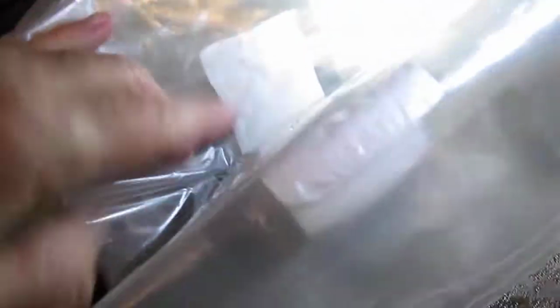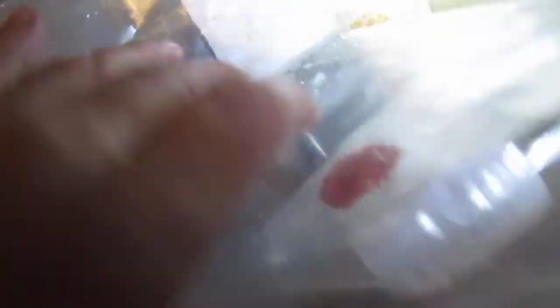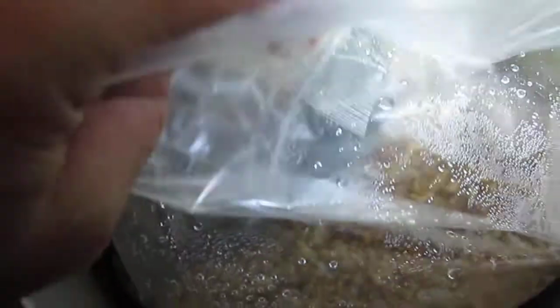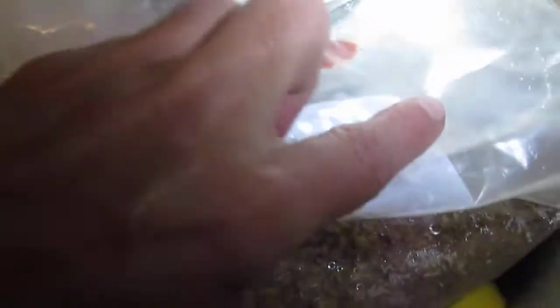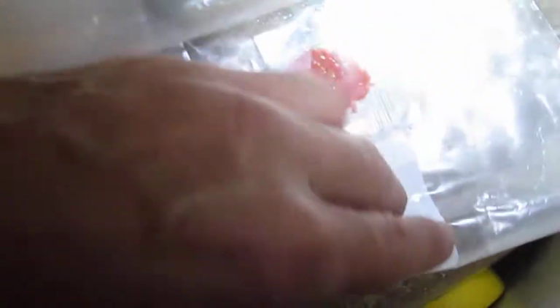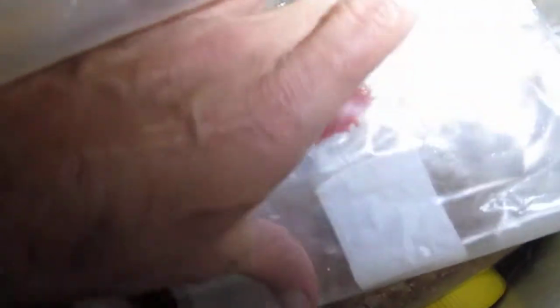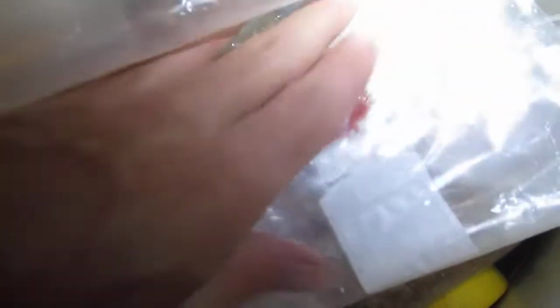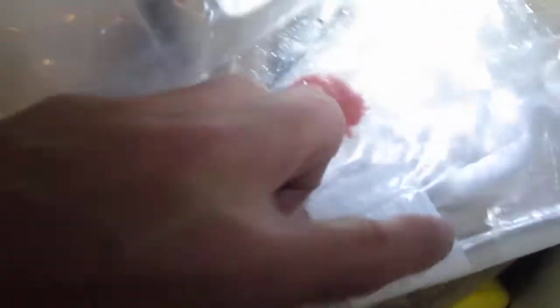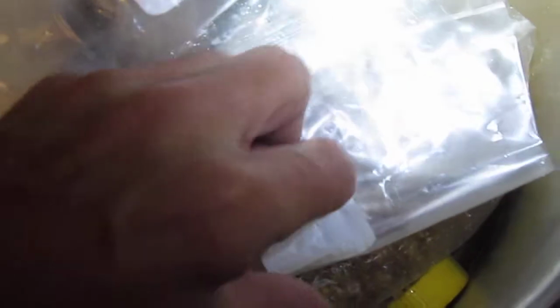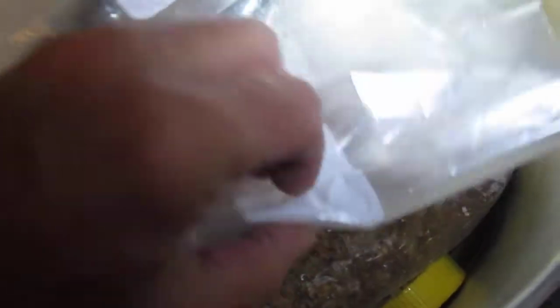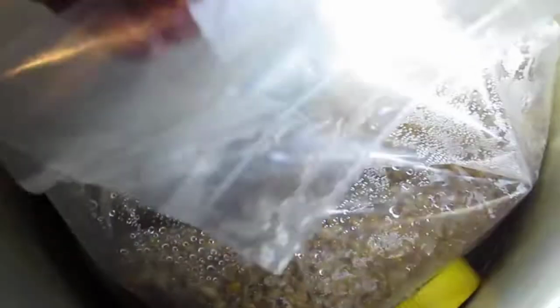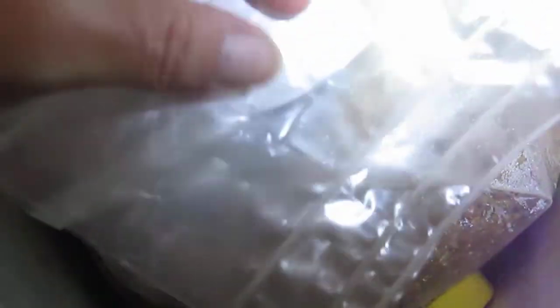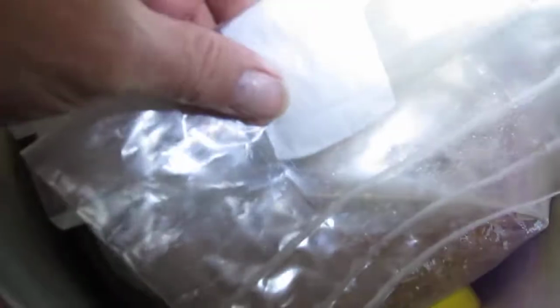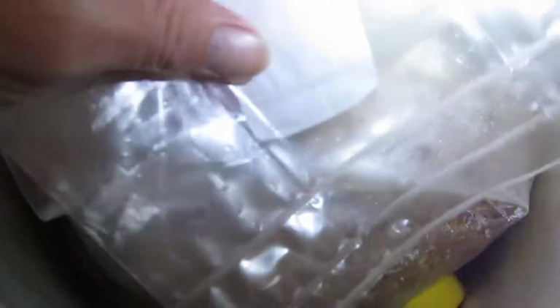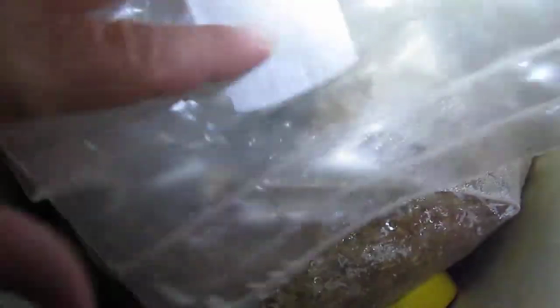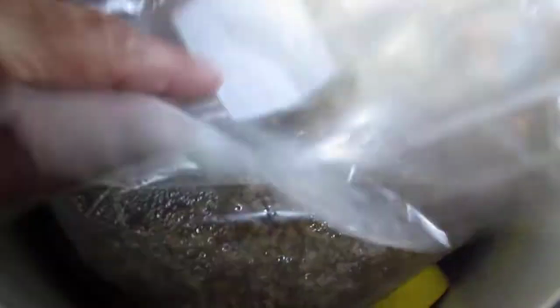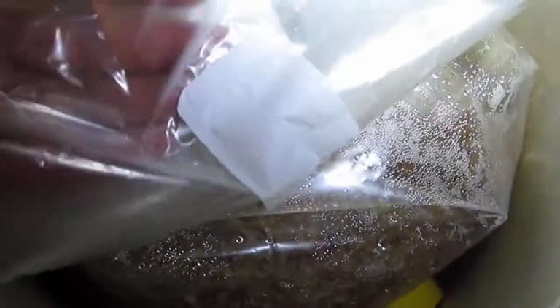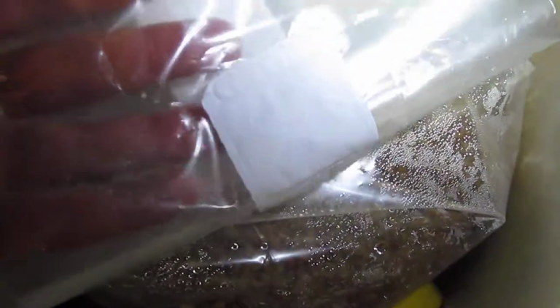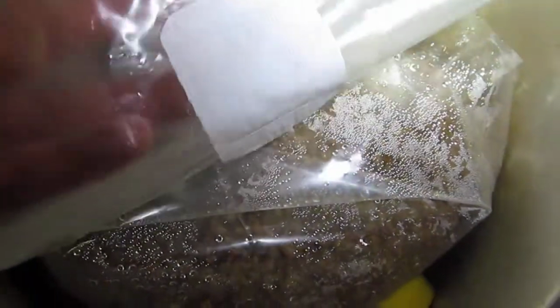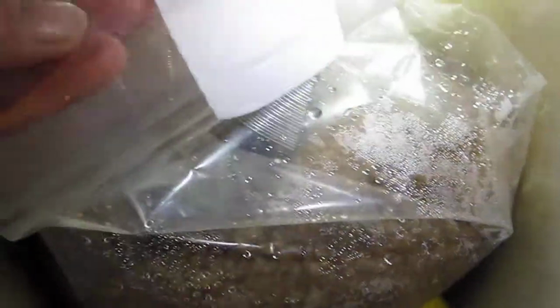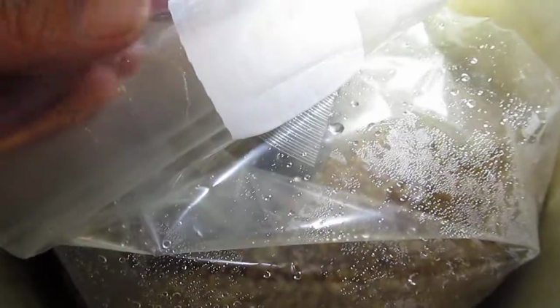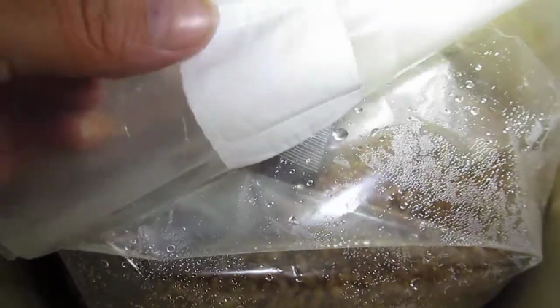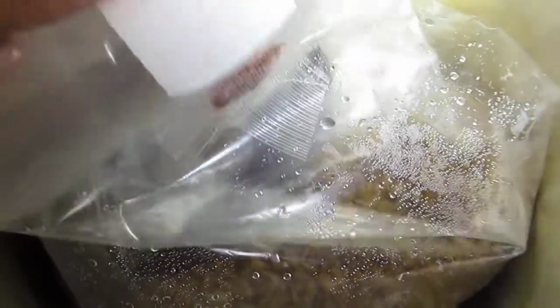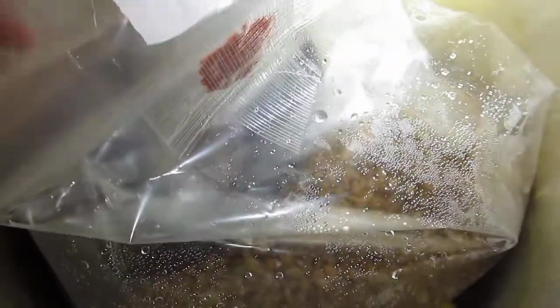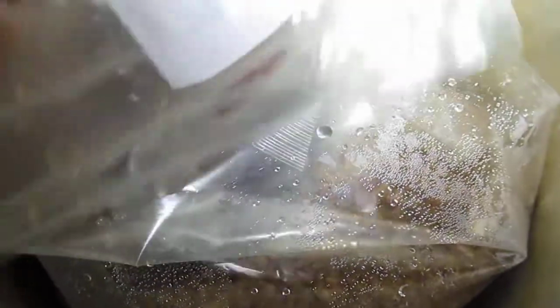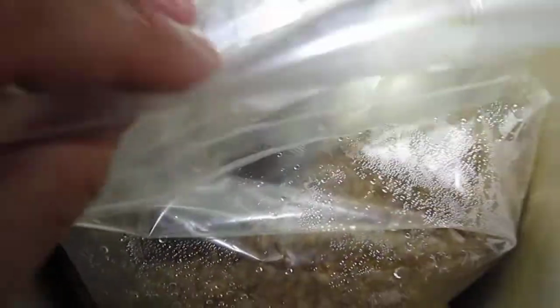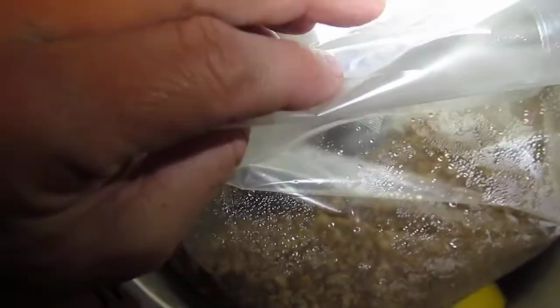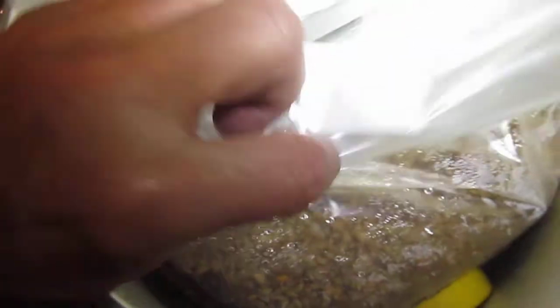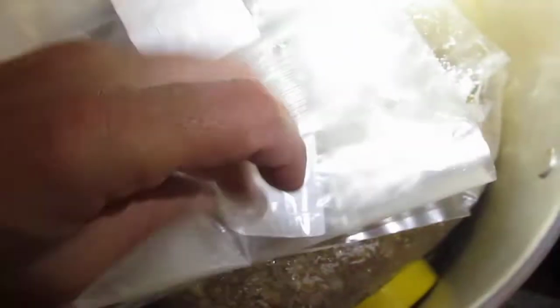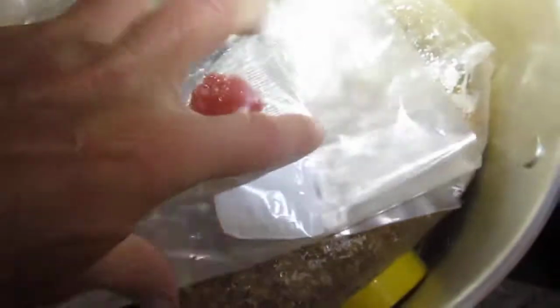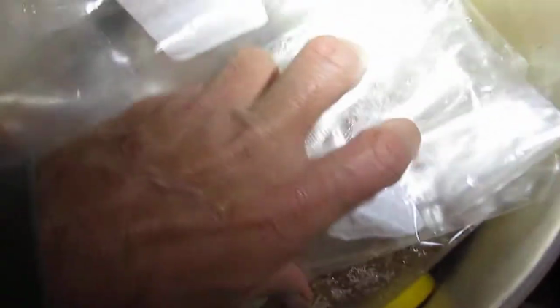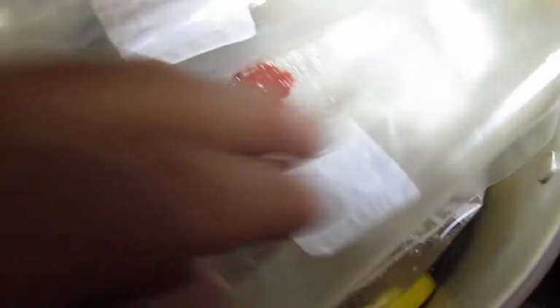I don't know if you'll see that — shitty lighting here. The patch is actually tucked underneath. So it's here. Top folded over. The bag back down in.